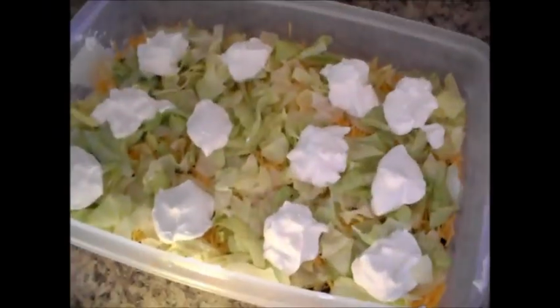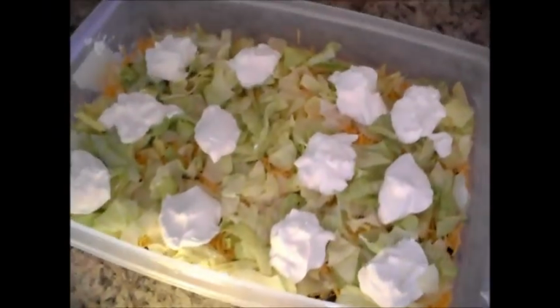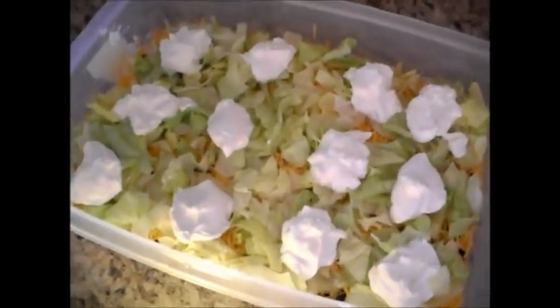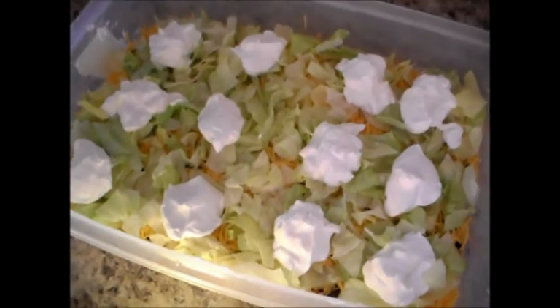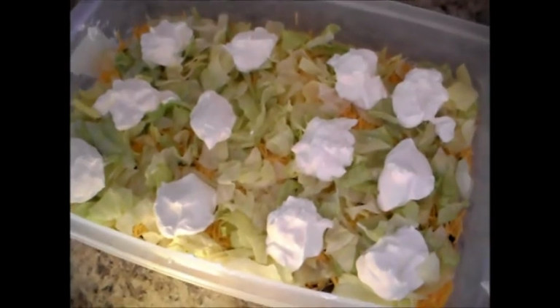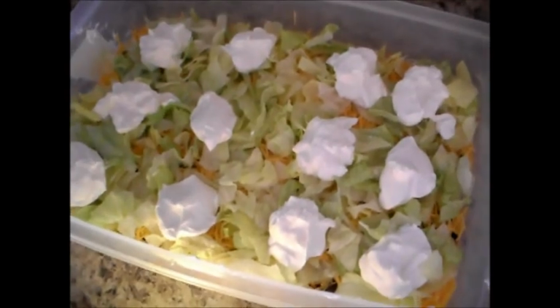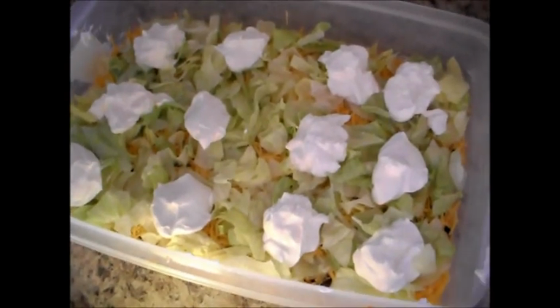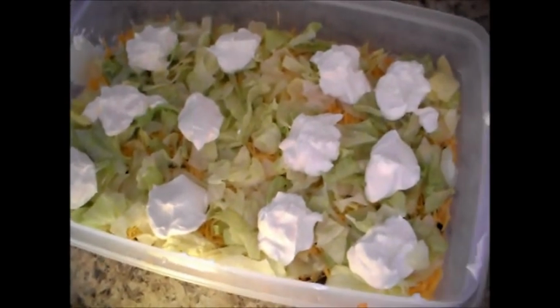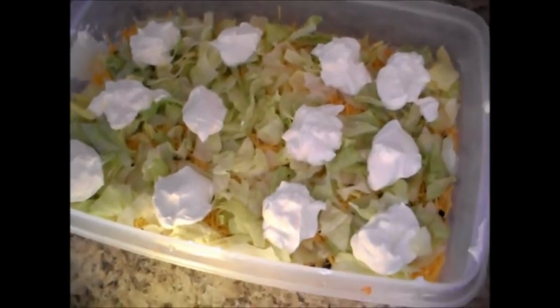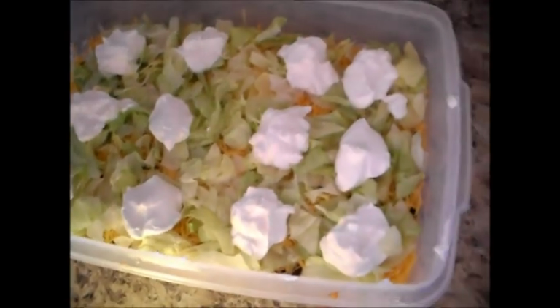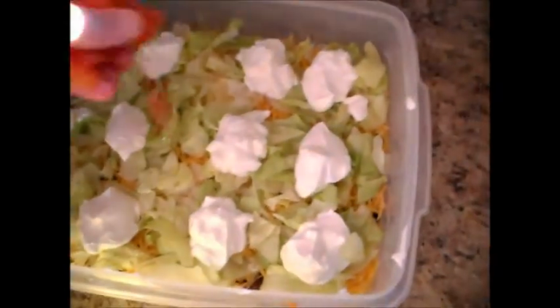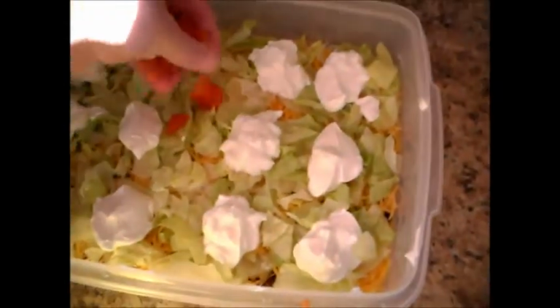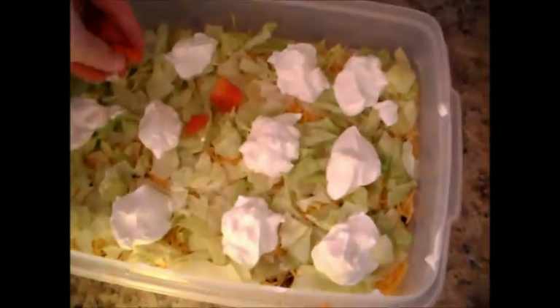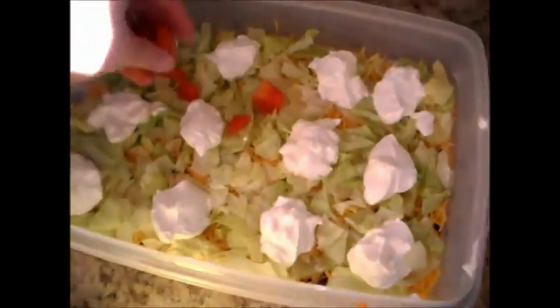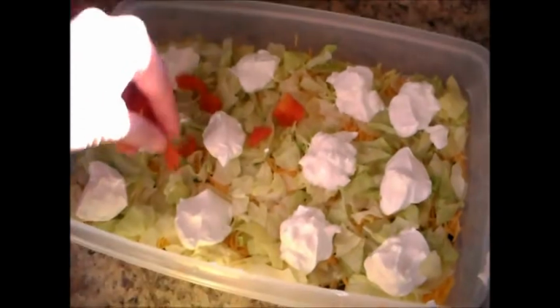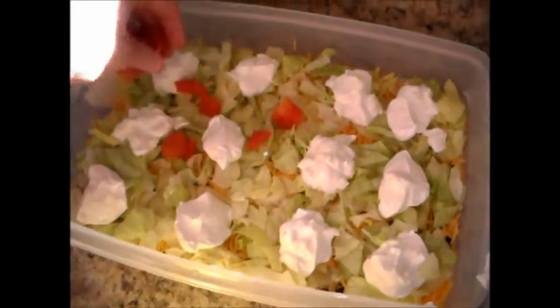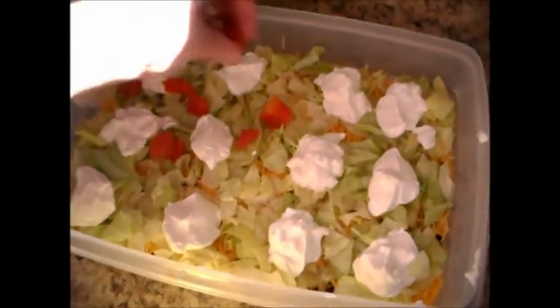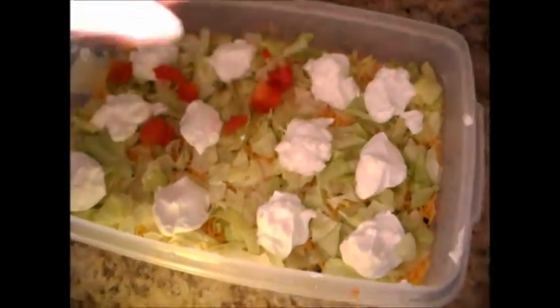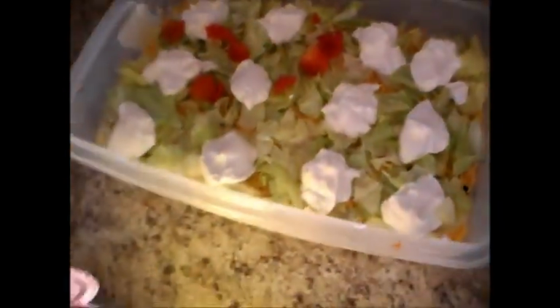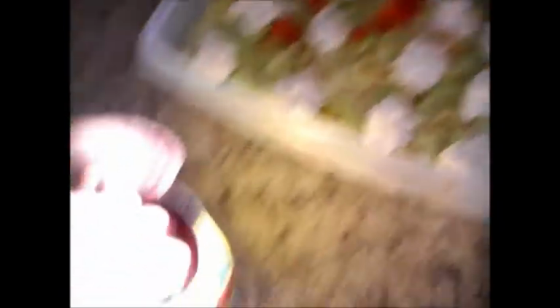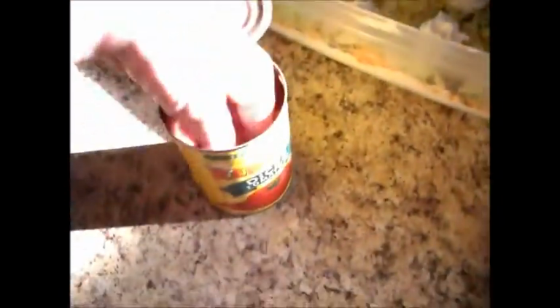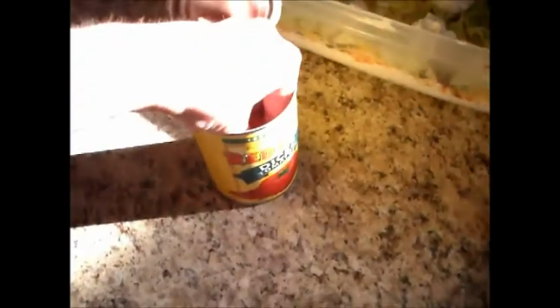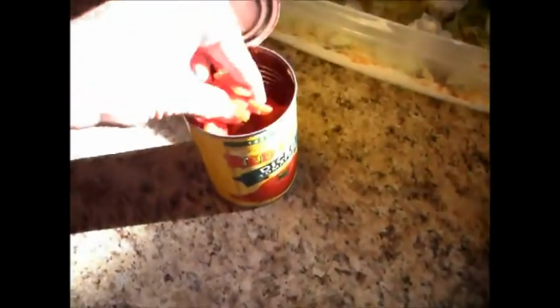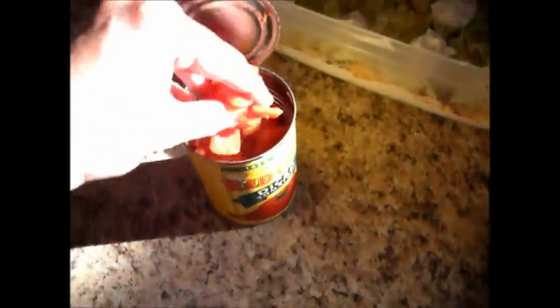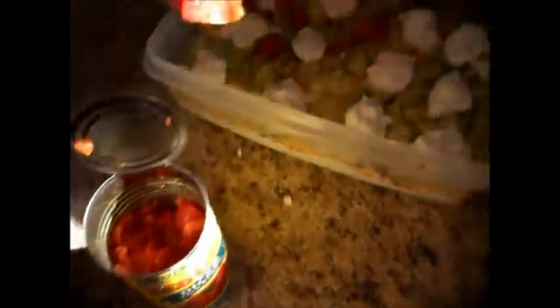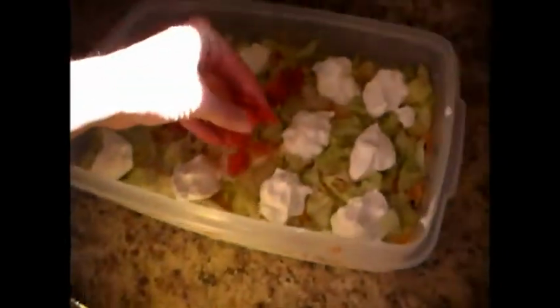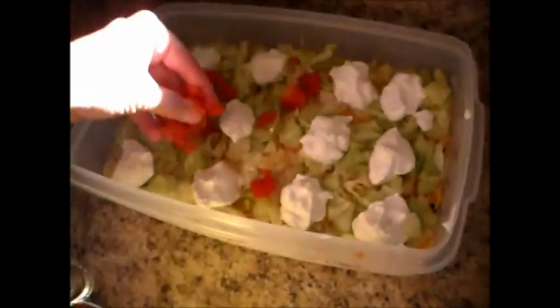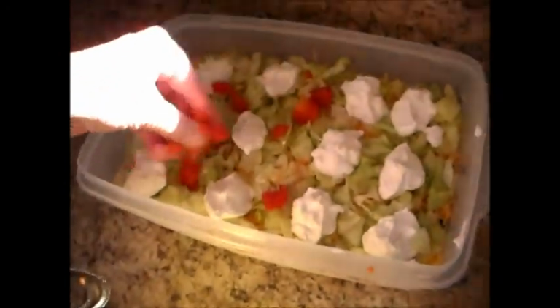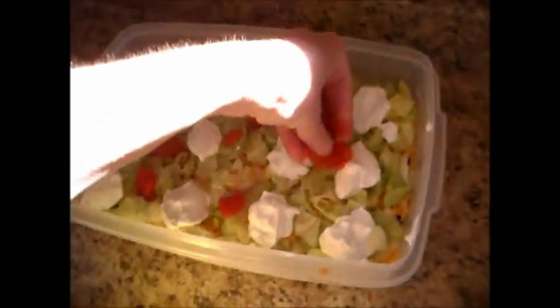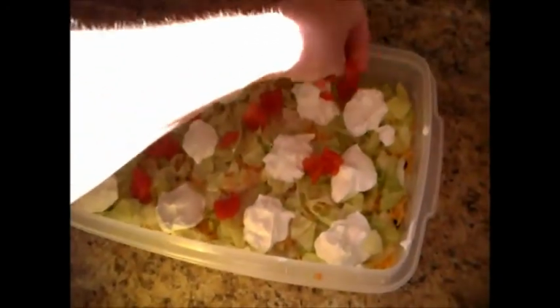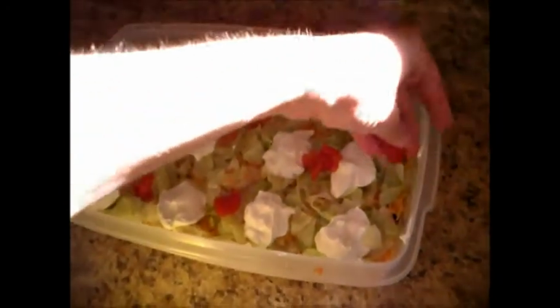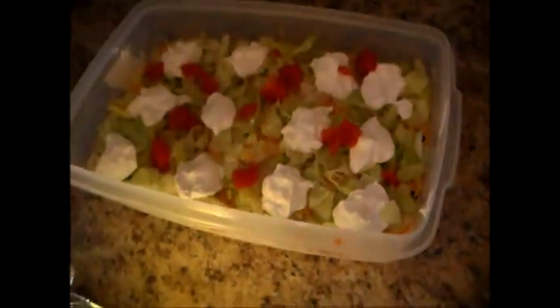Now once we've dolloped this with the sour cream, I'm just going to add a couple of chopped tomatoes. I'm just using cans that I've squeezed the juice out of. There we go.